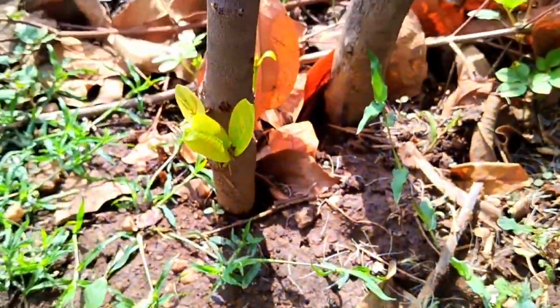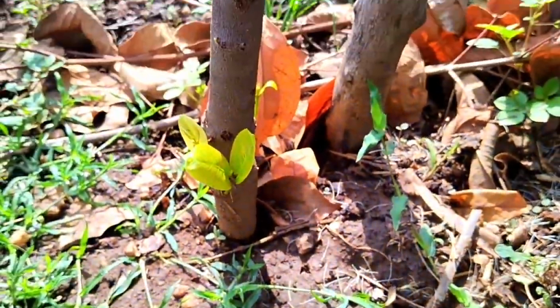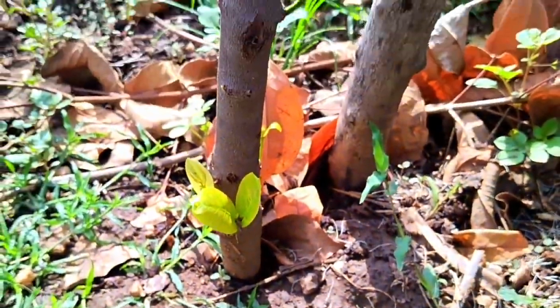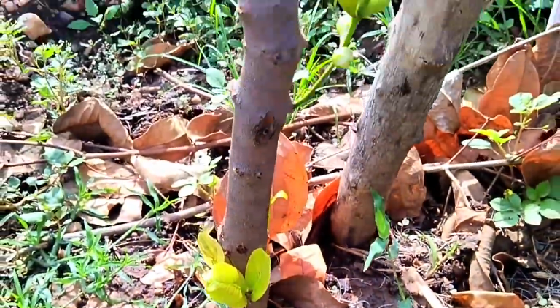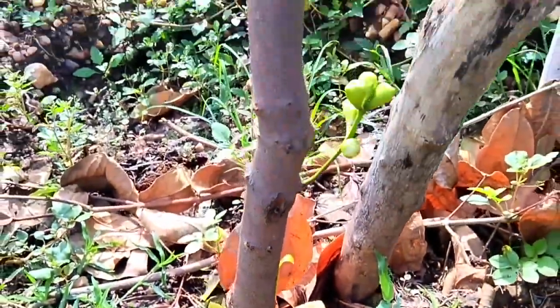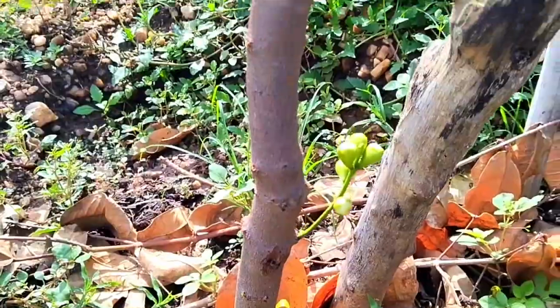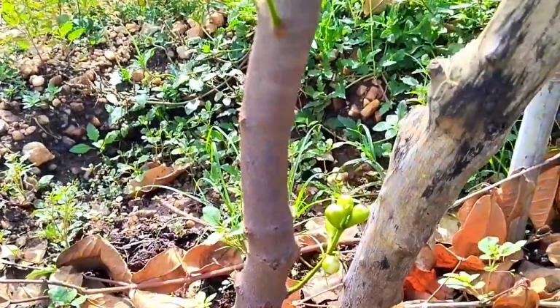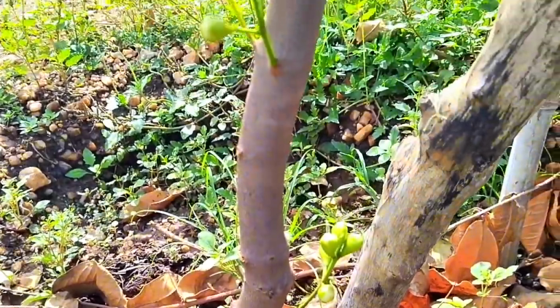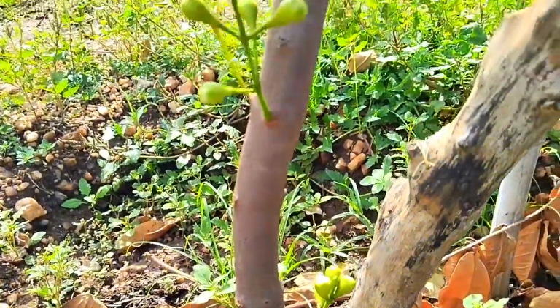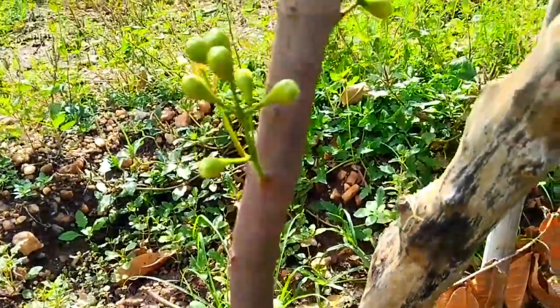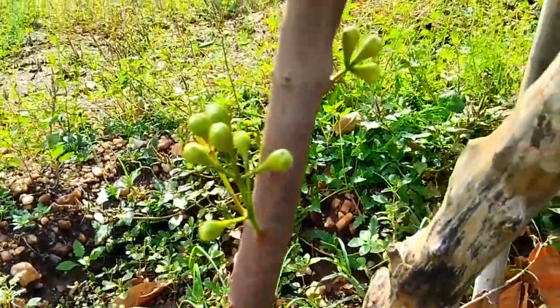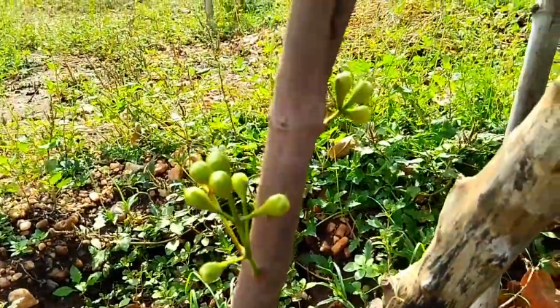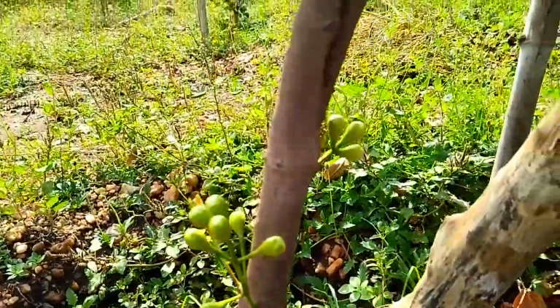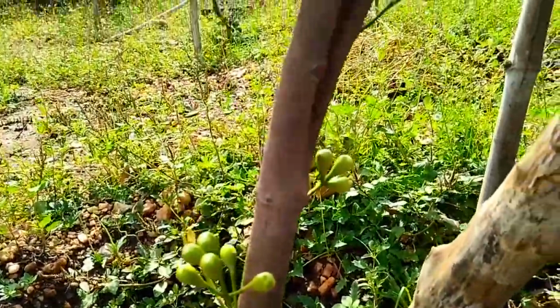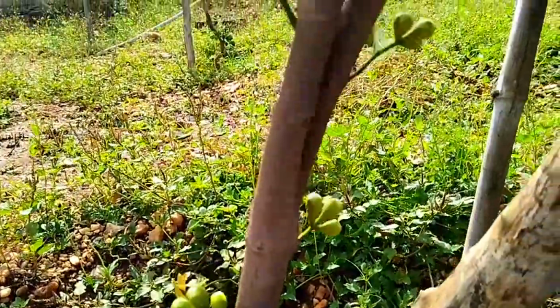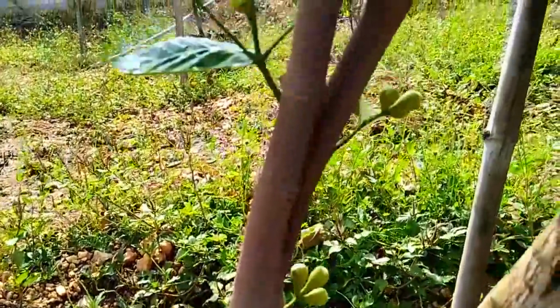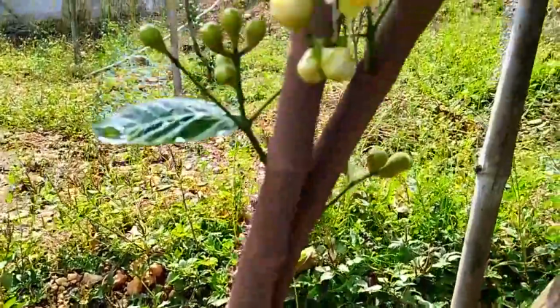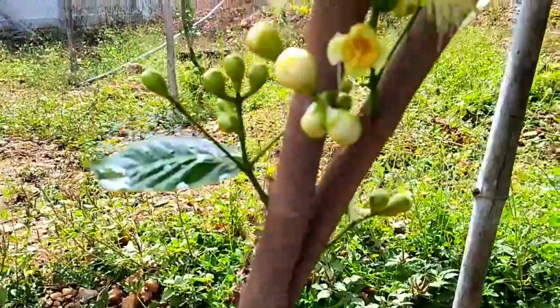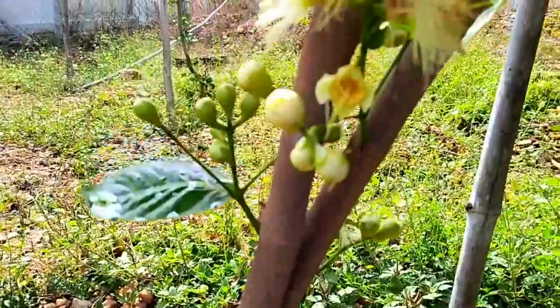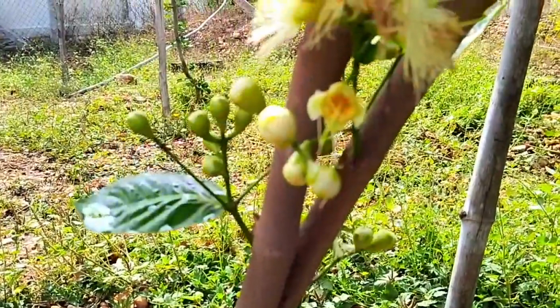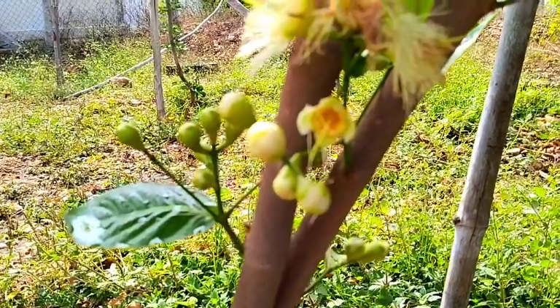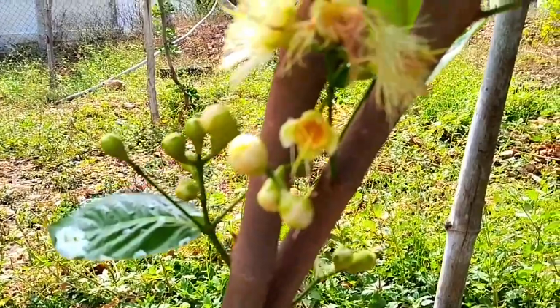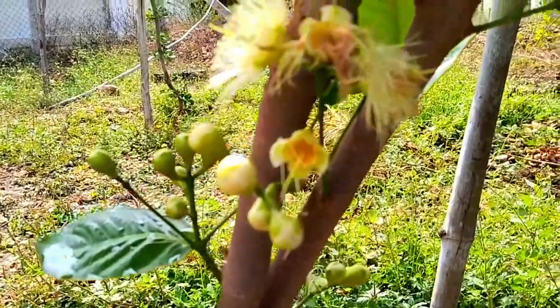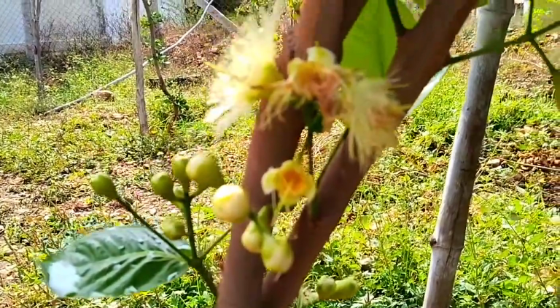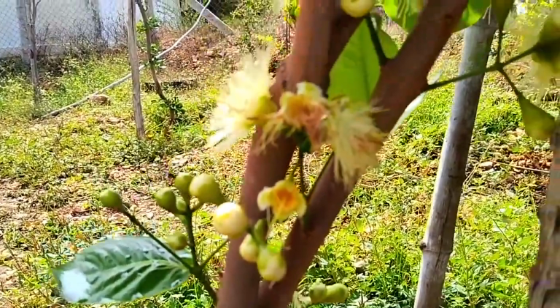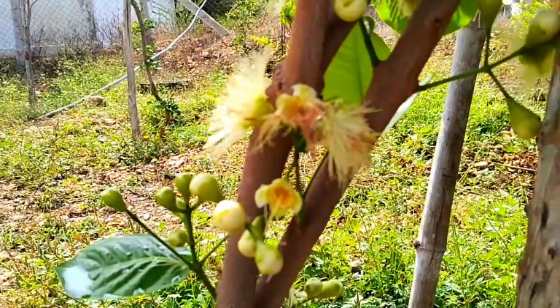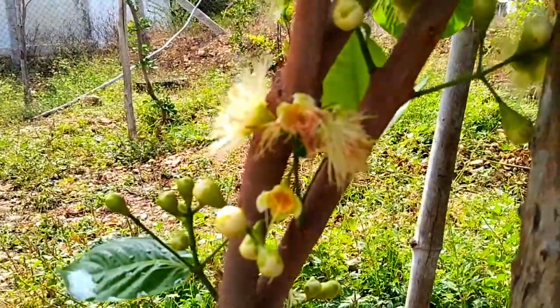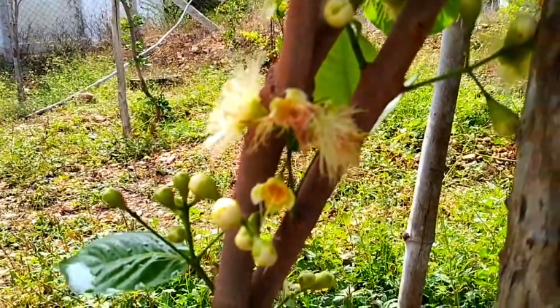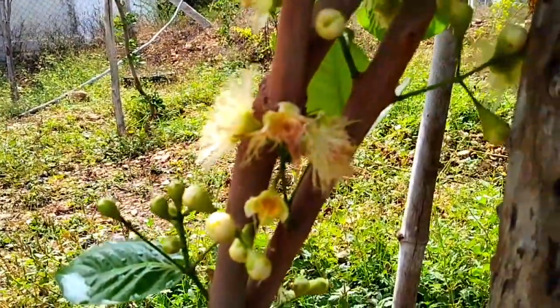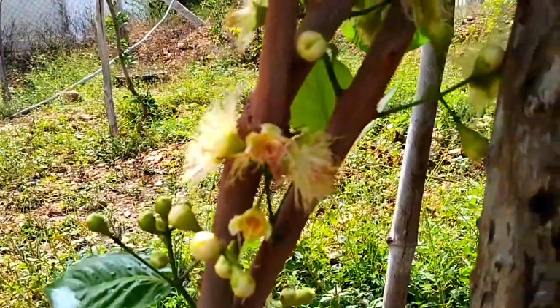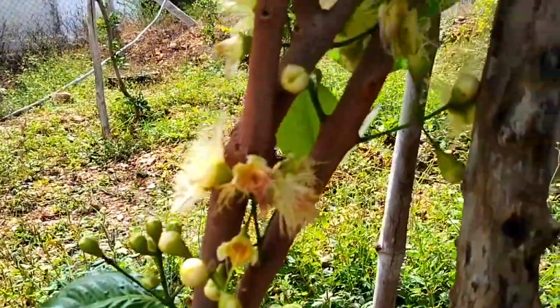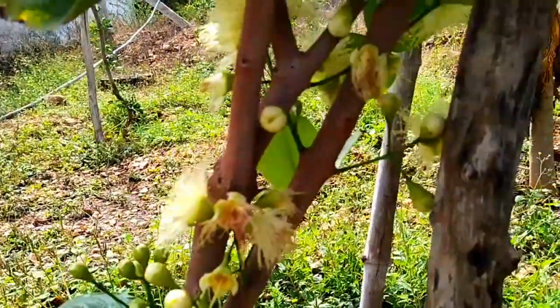This is a water apple plant. This is the first time. There are flowers.